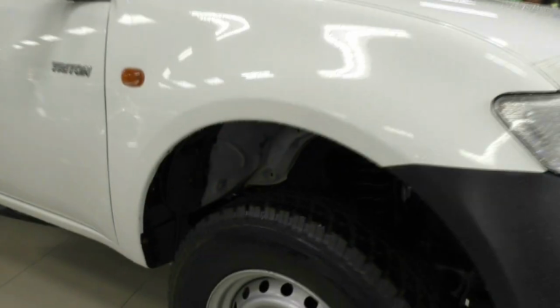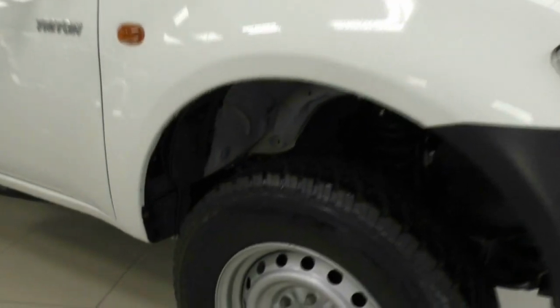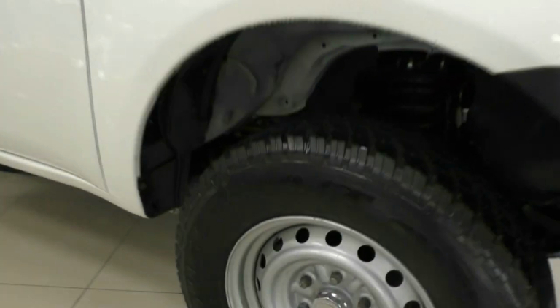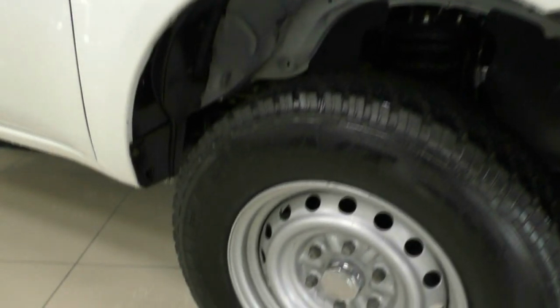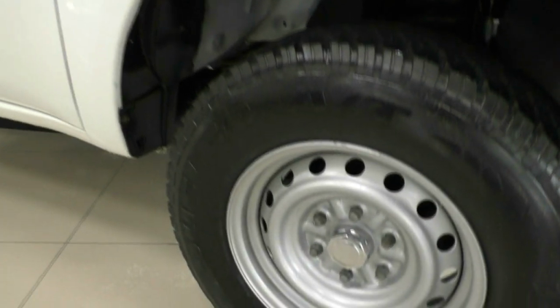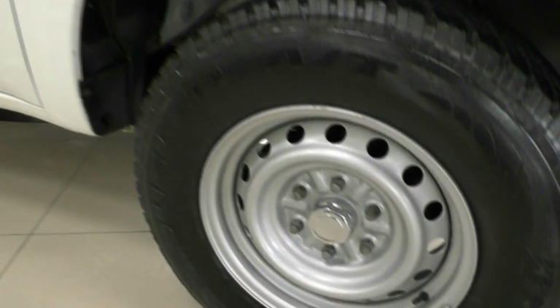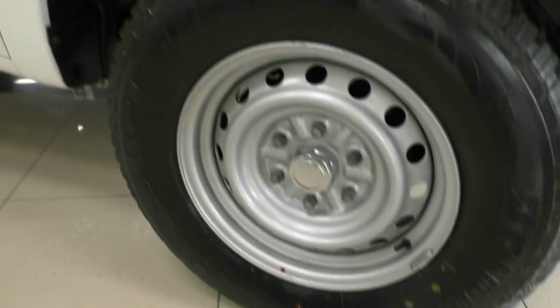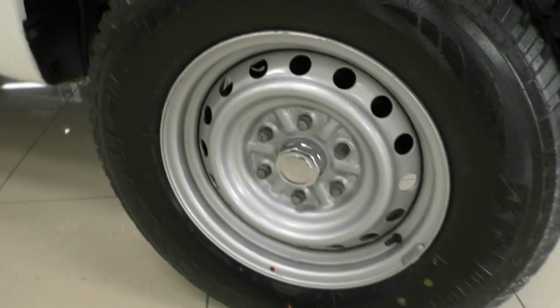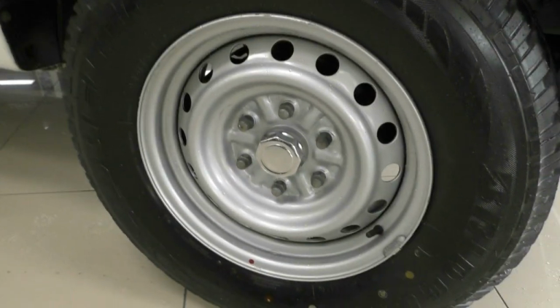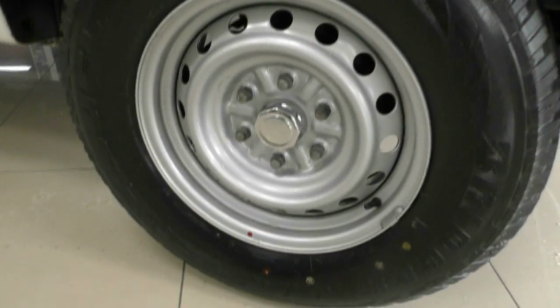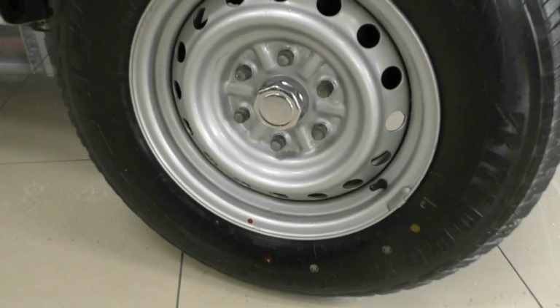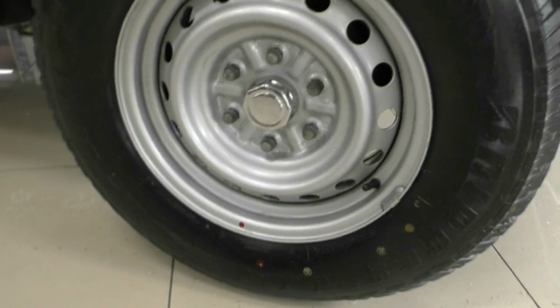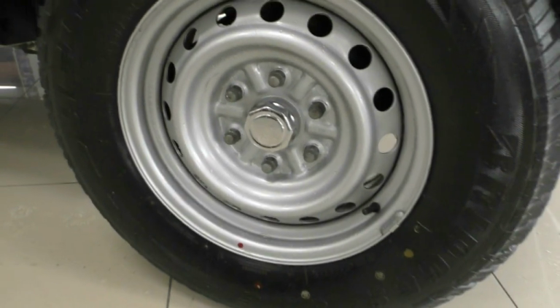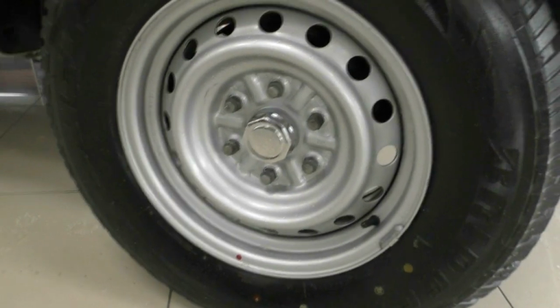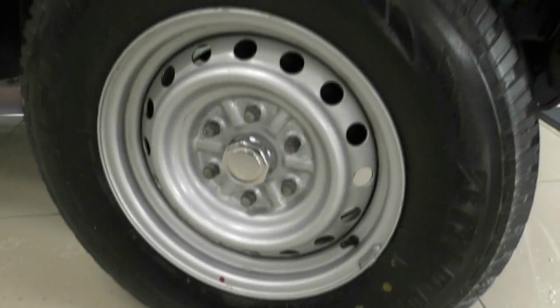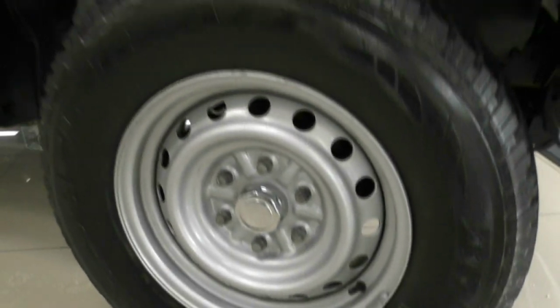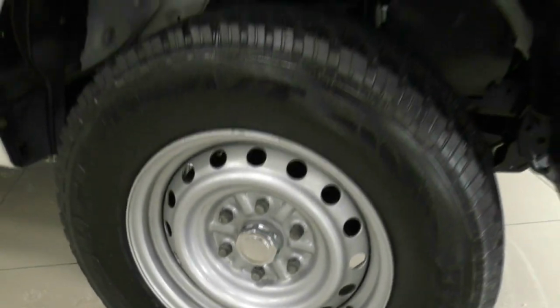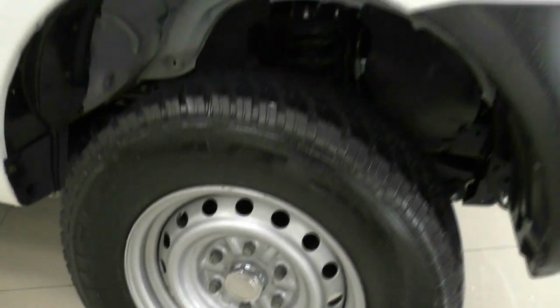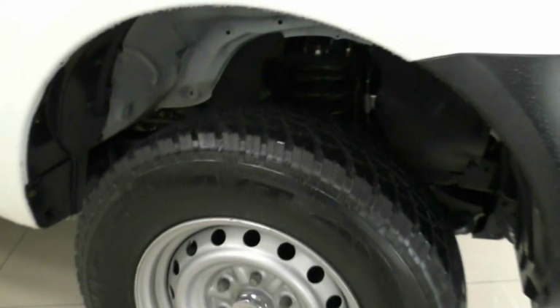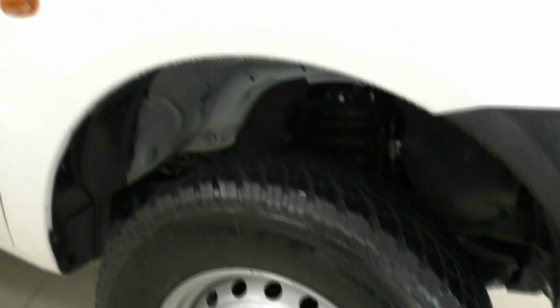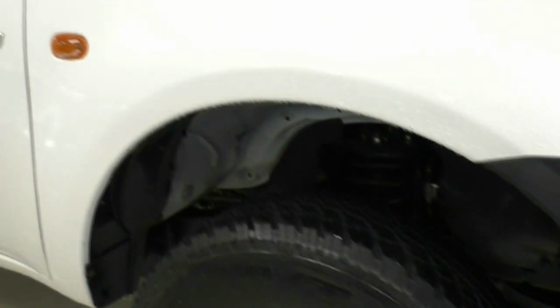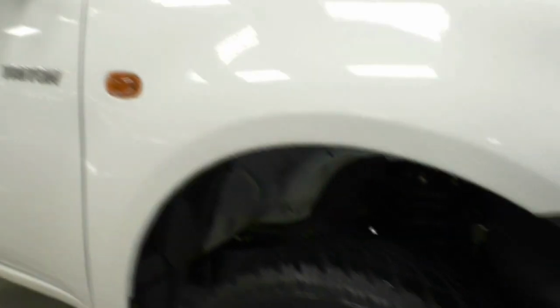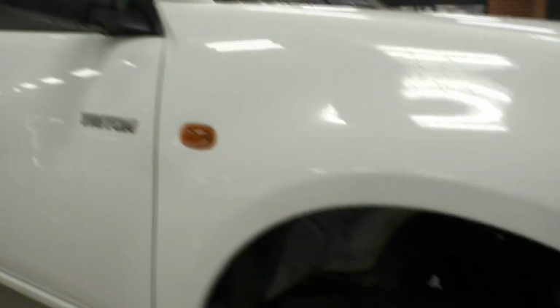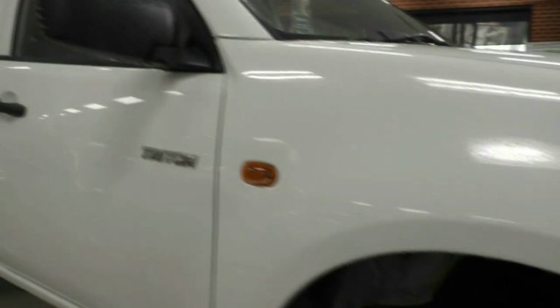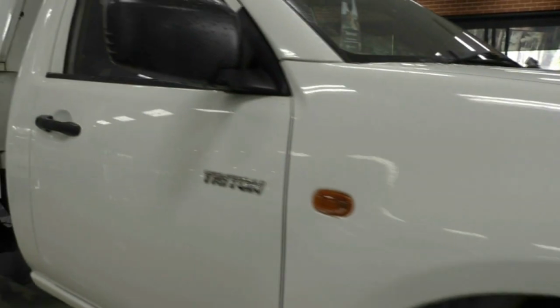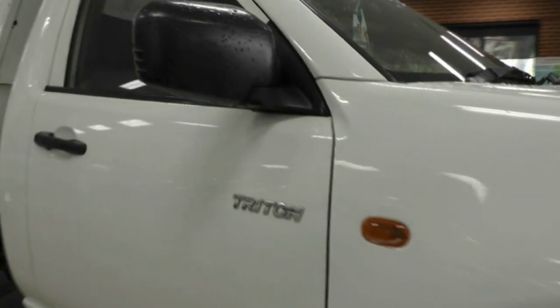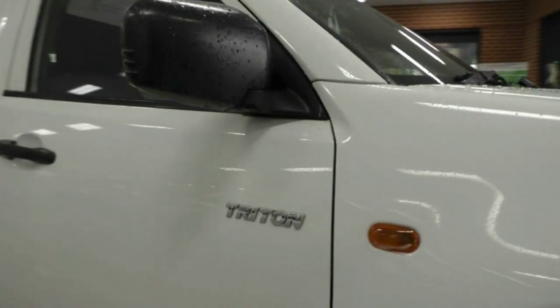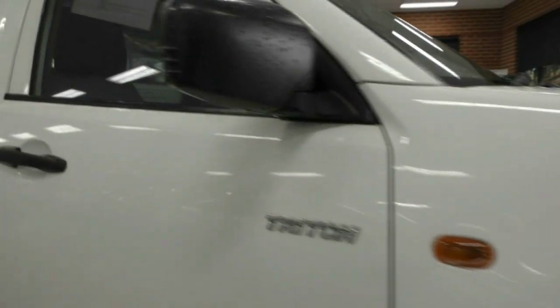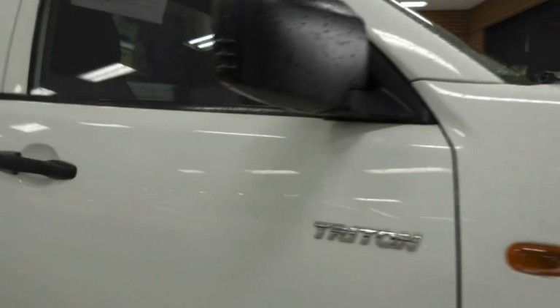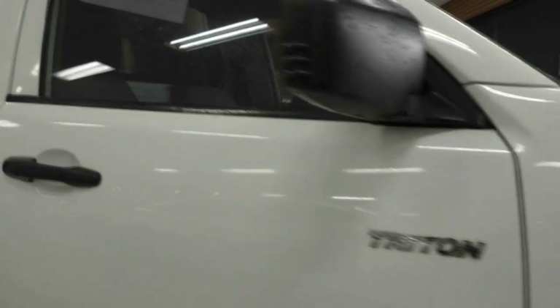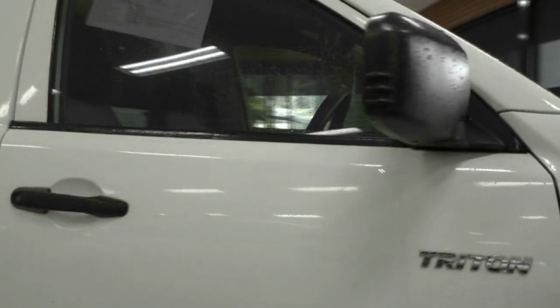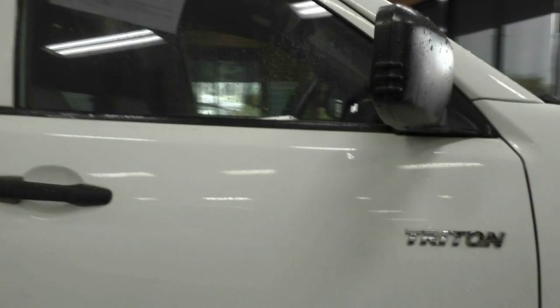The first steel wheel is completely unmarked with plenty of tread left in the tire. The benefit of steel wheels is that they are a cheaper wheel and more suitable for a rugged work environment.